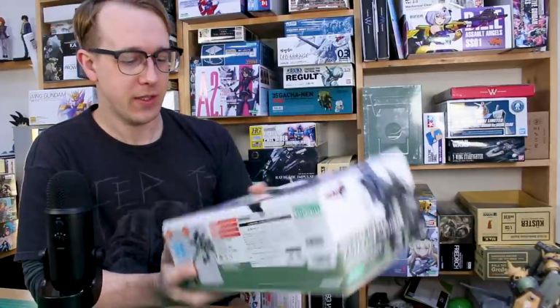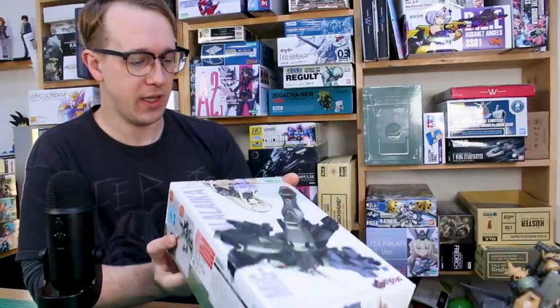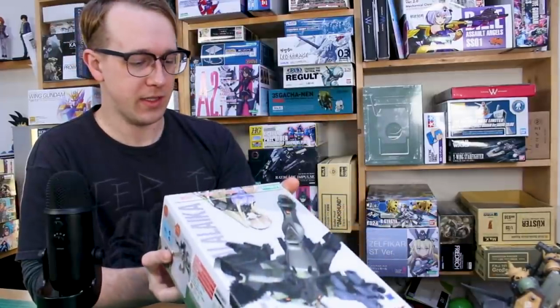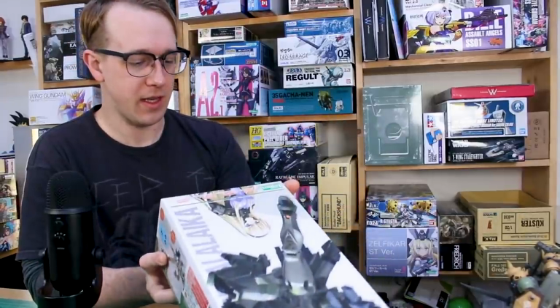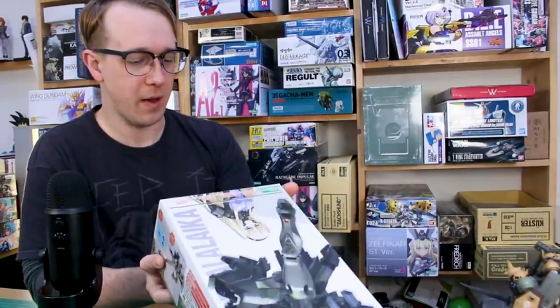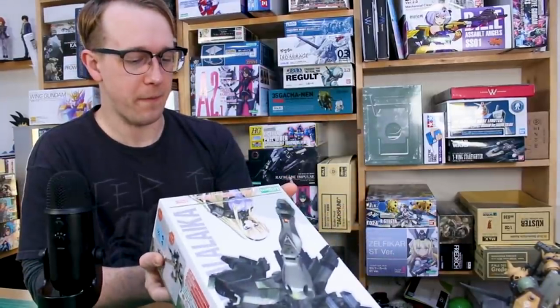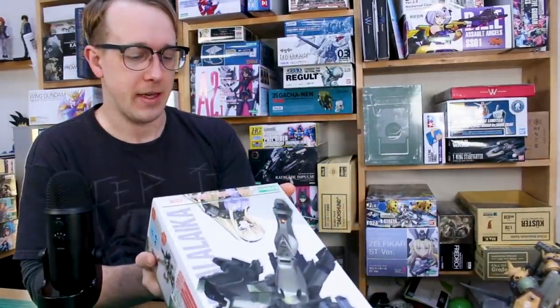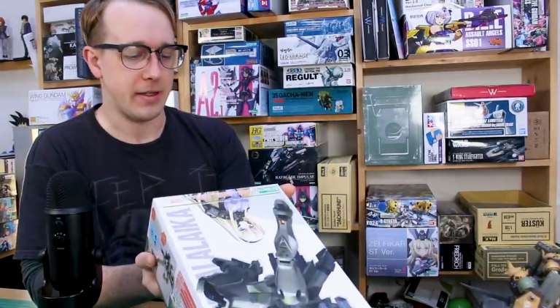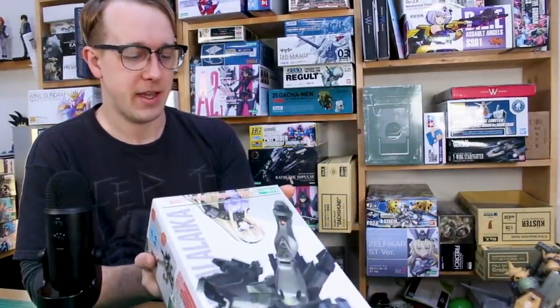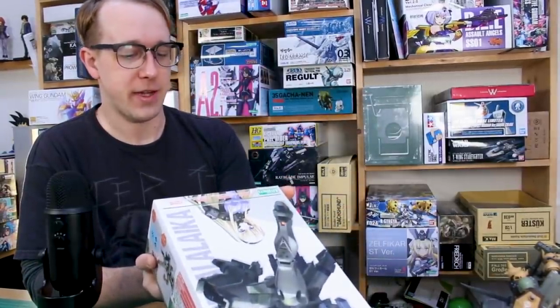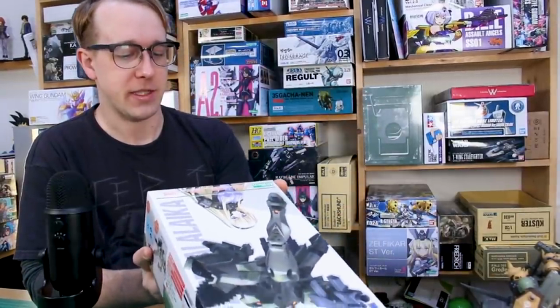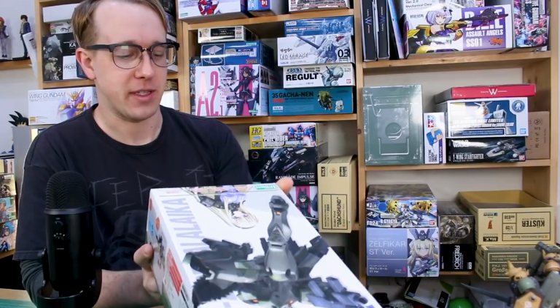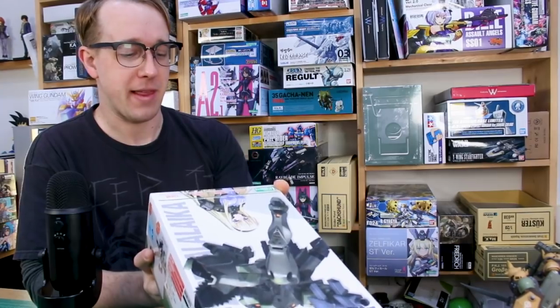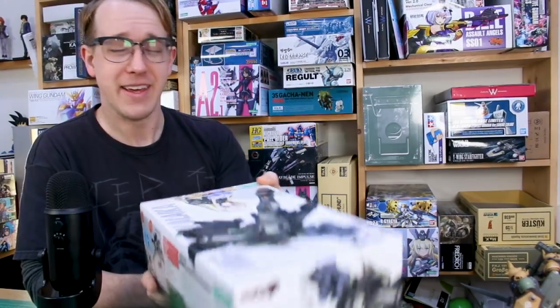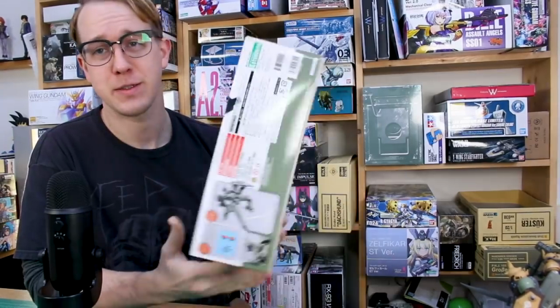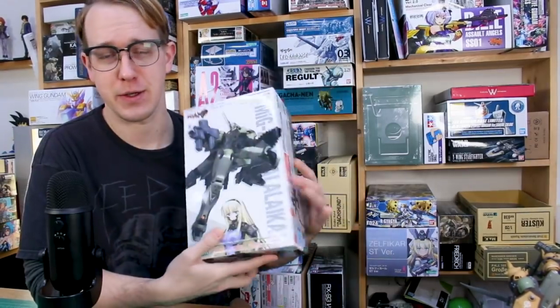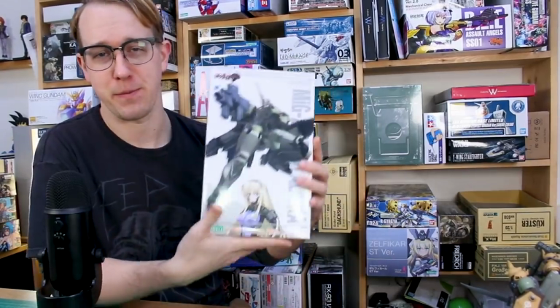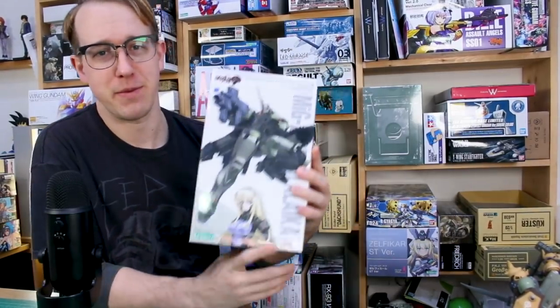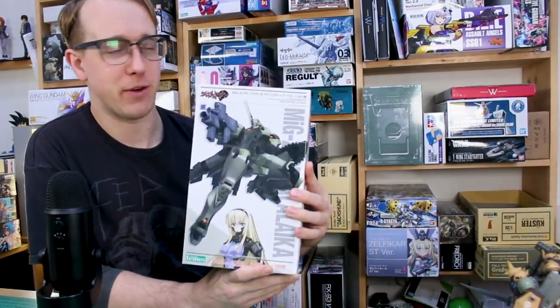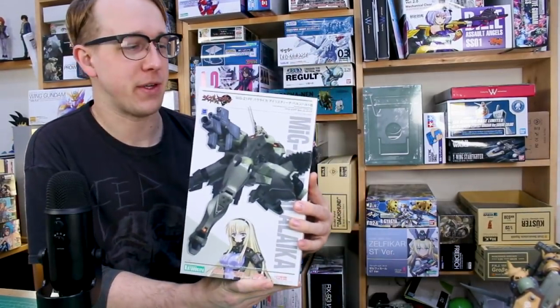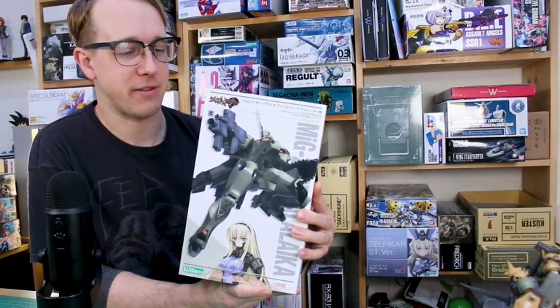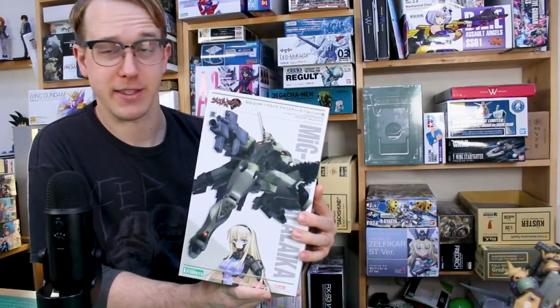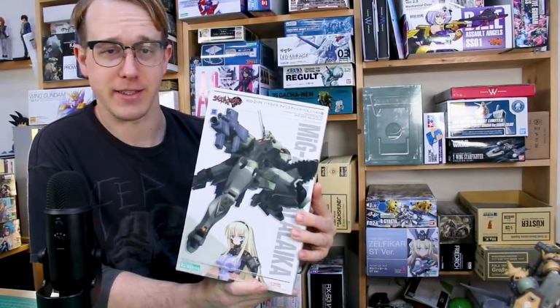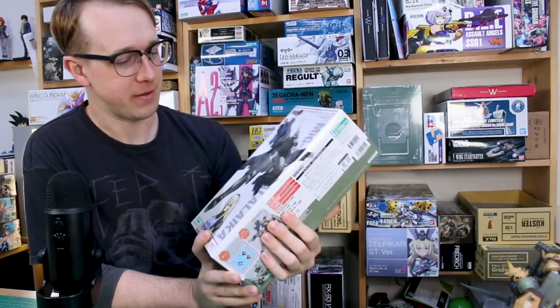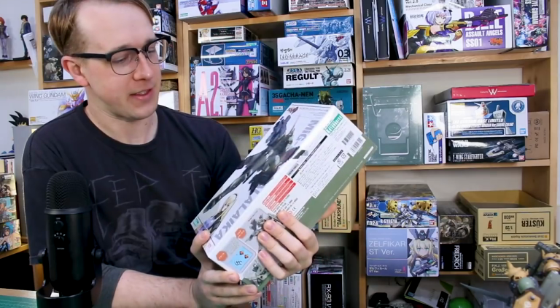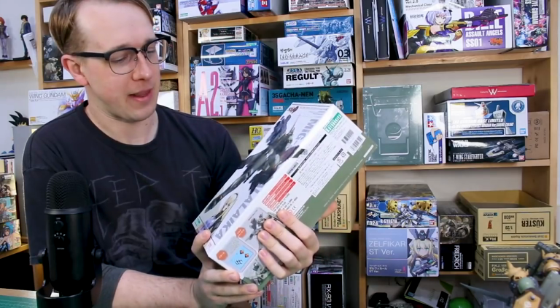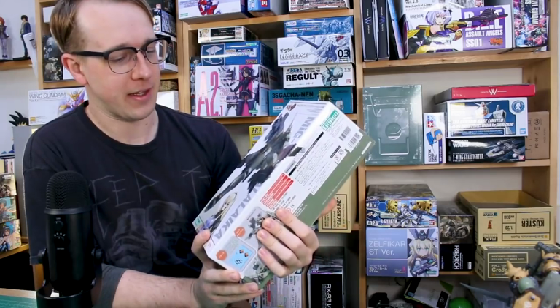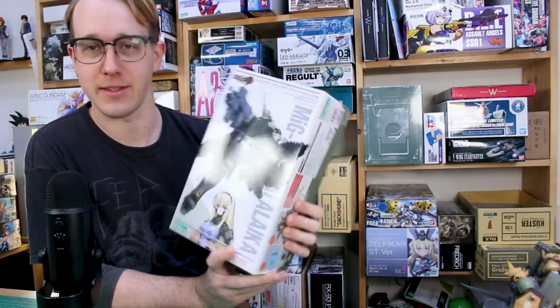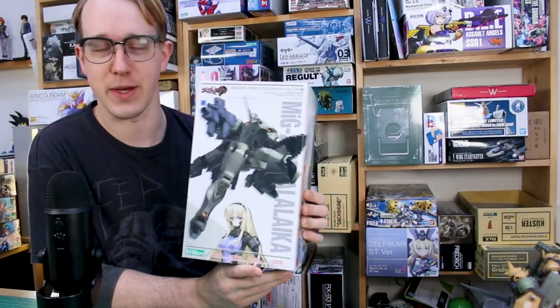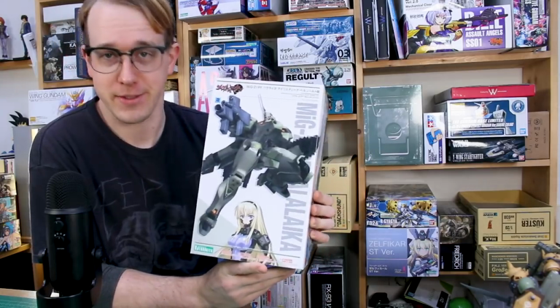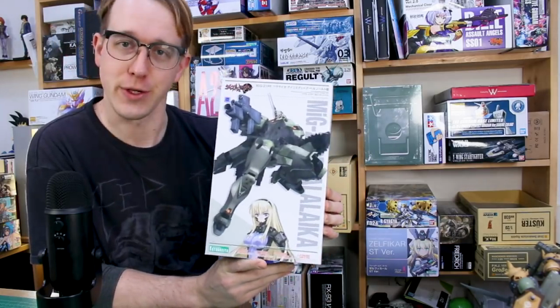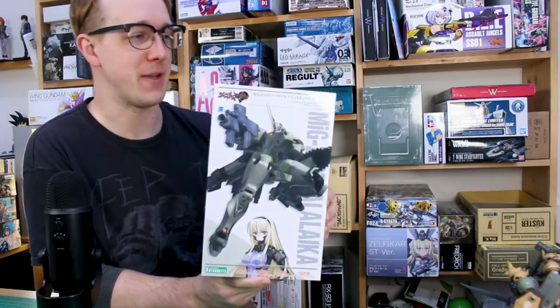This one is the non-scale full-action plastic model kit Balalaika. Forgive me for the pronunciation of that — it's not an easy name. I'm guessing that's right, but who knows.